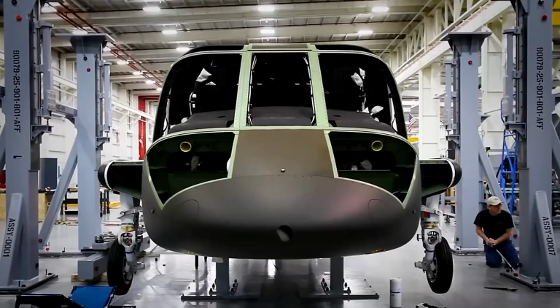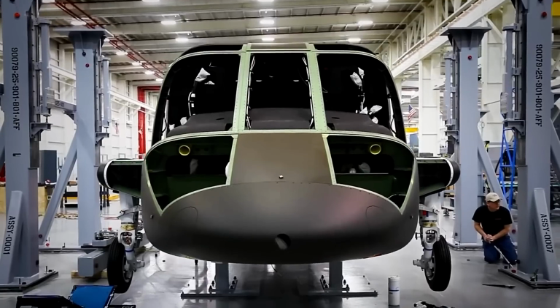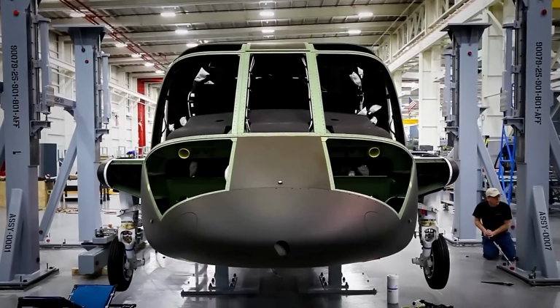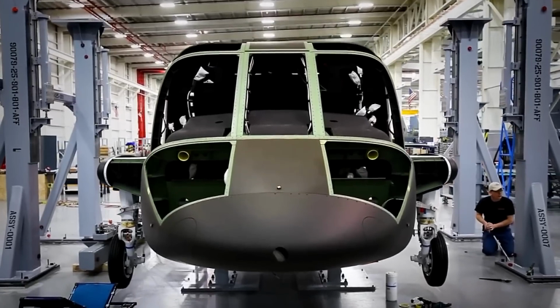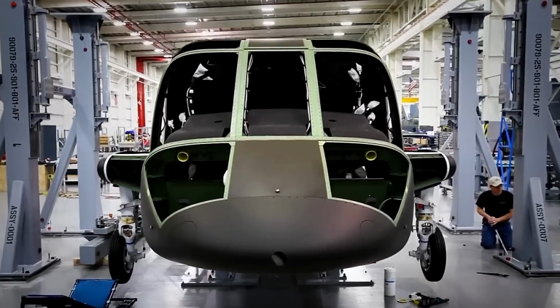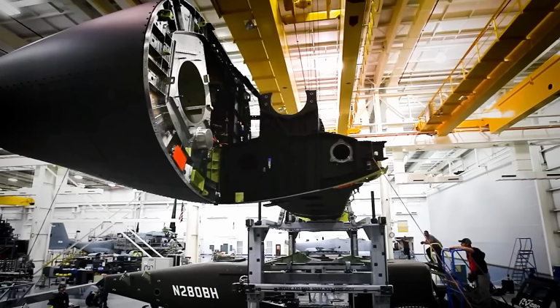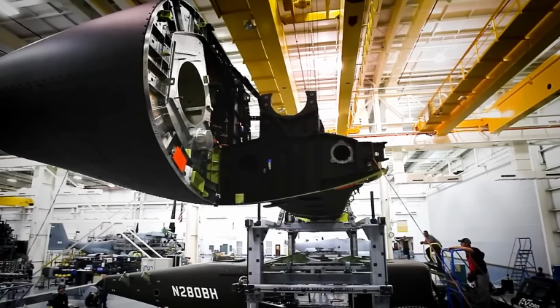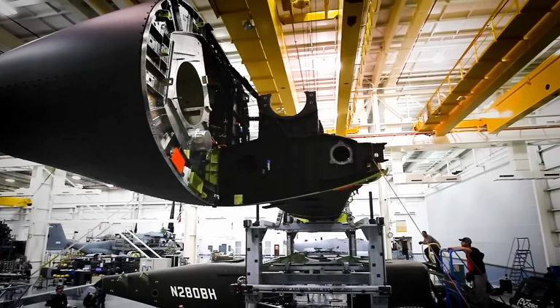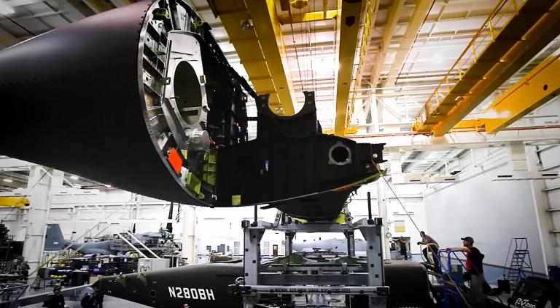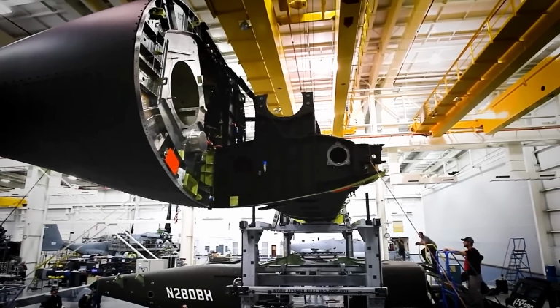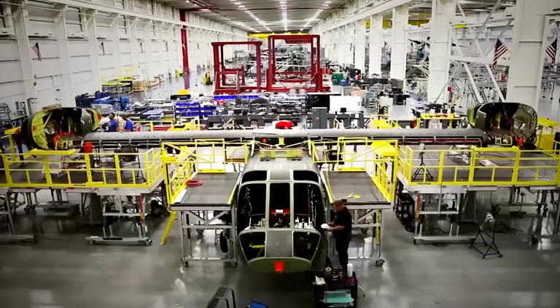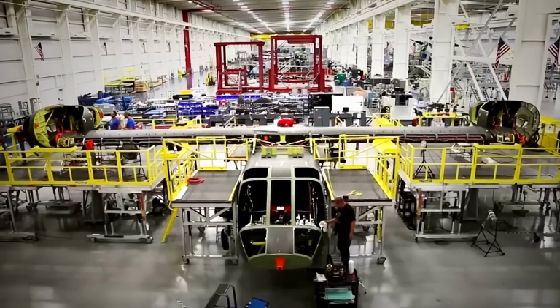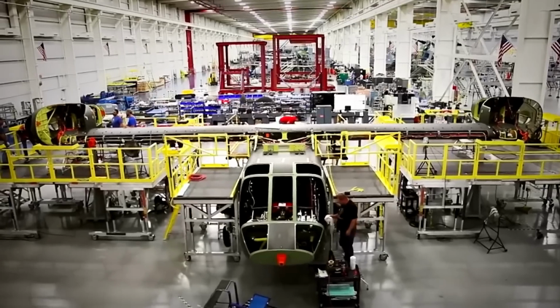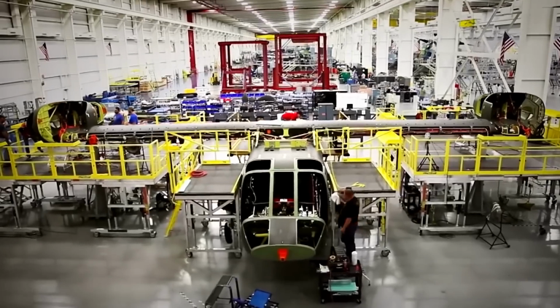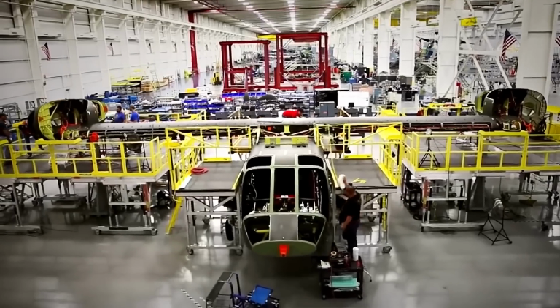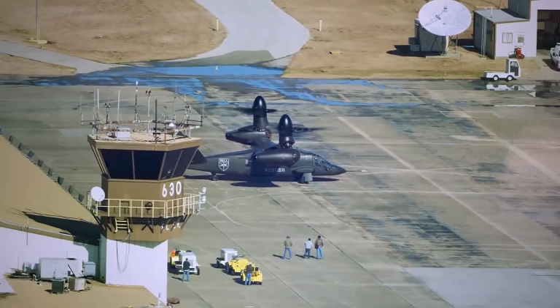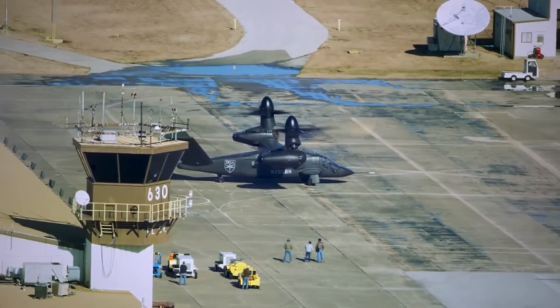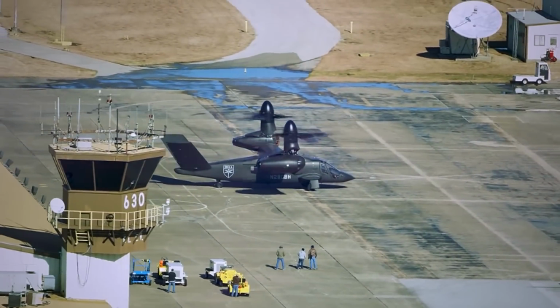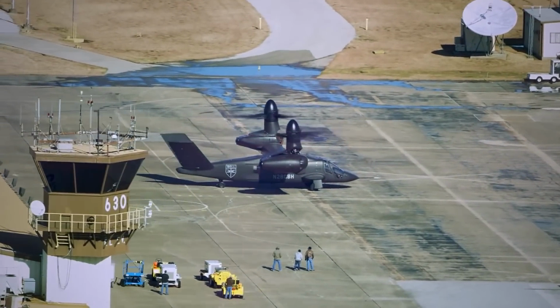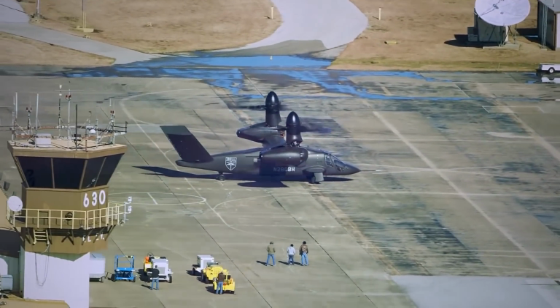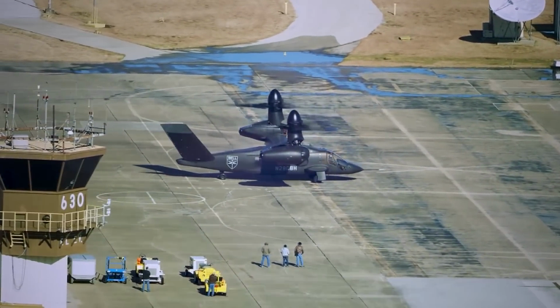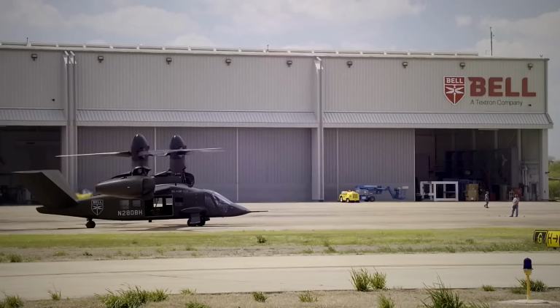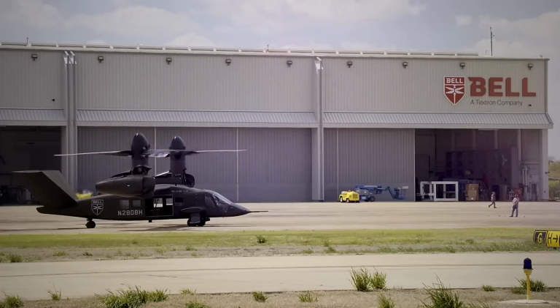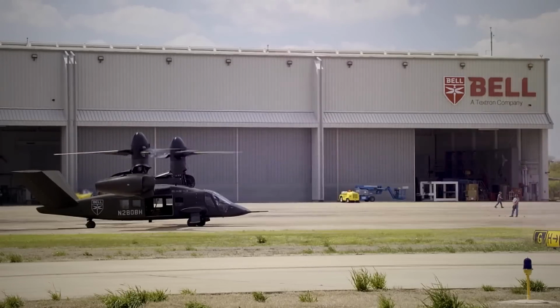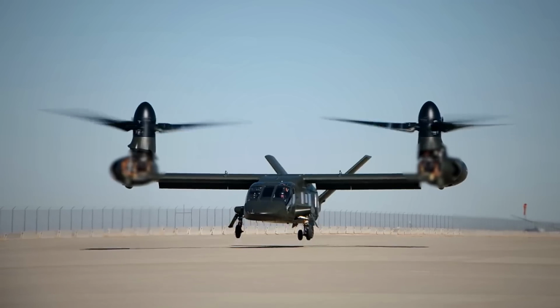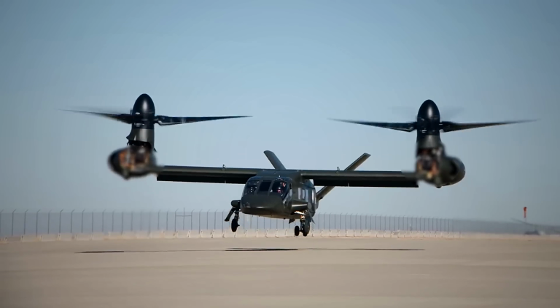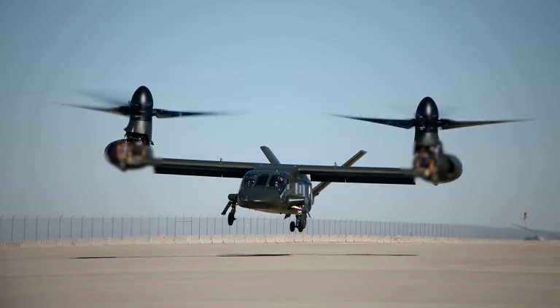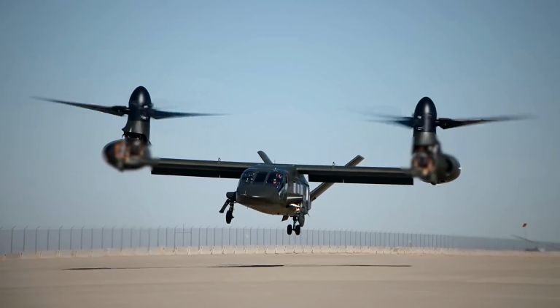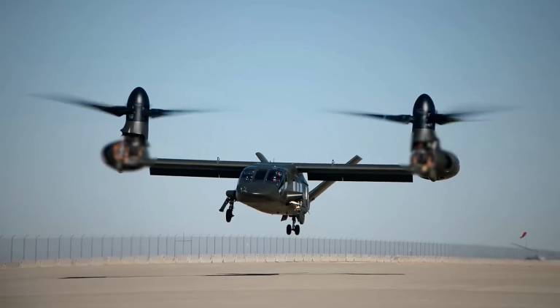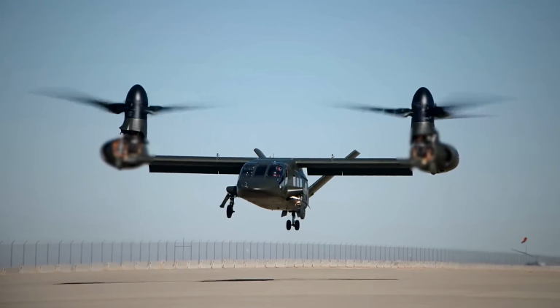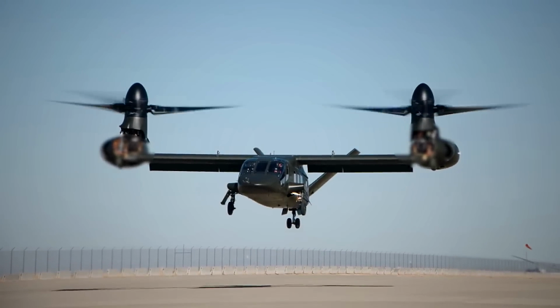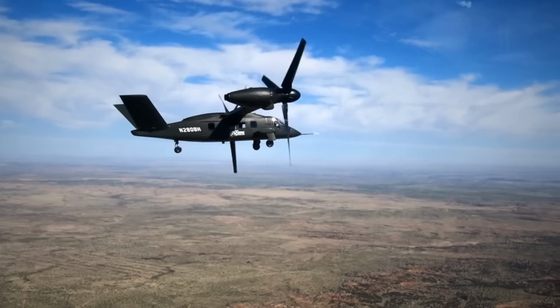Soon, Bell's subcontractor Spirit Aerosystems announced that it began assembling the prototype's fuselage, which was delivered in September of 2015. The Valor flew for the first time in 2017 with outstanding results.